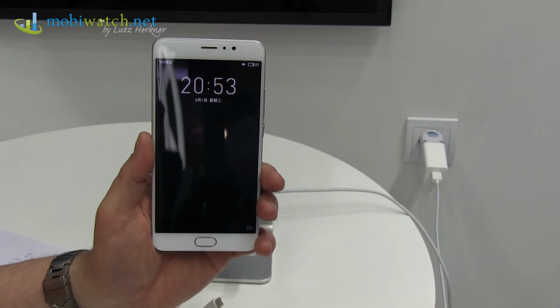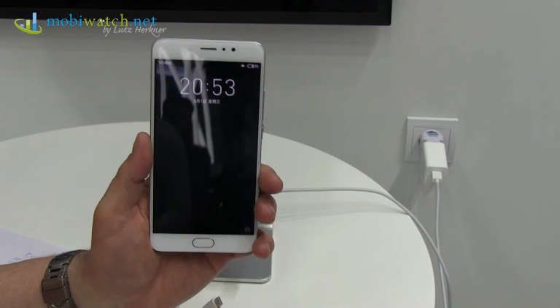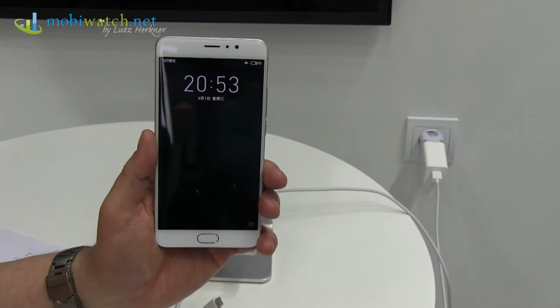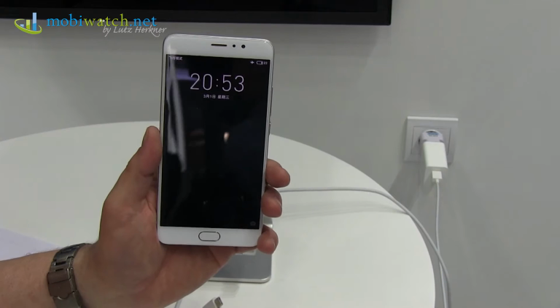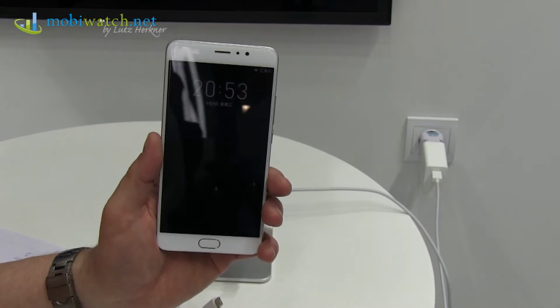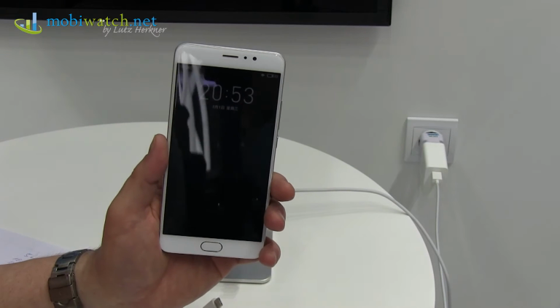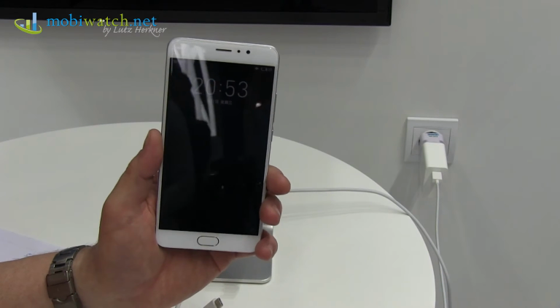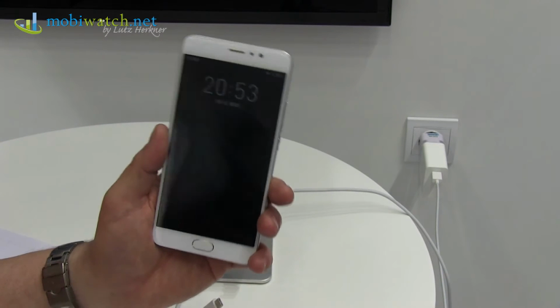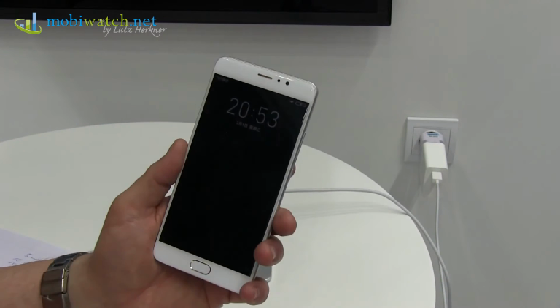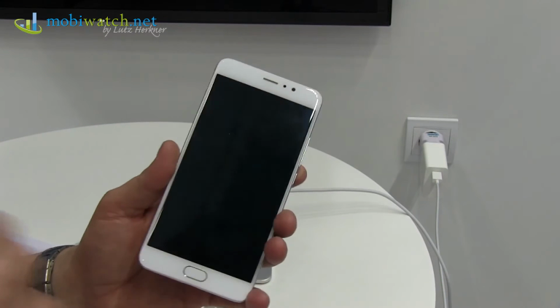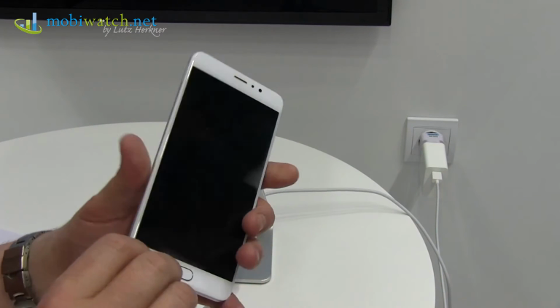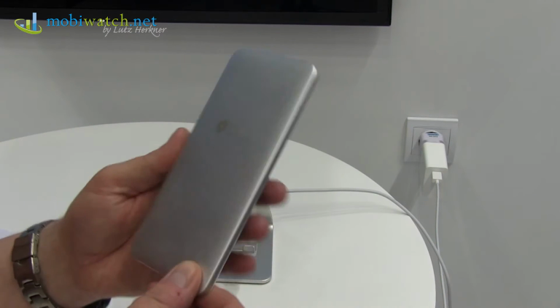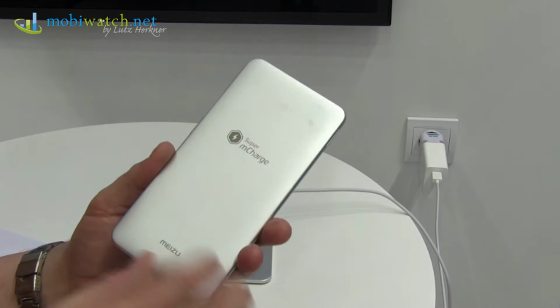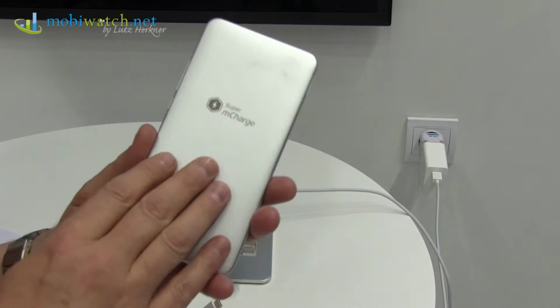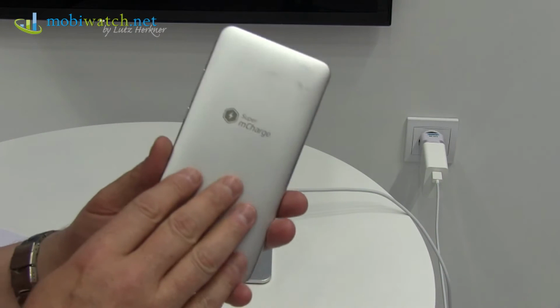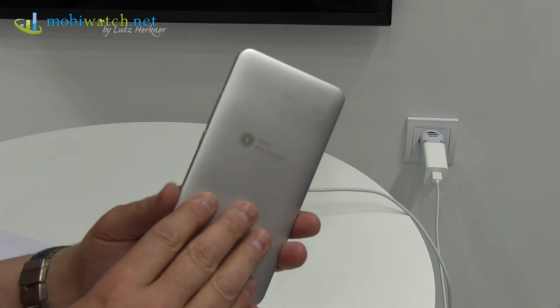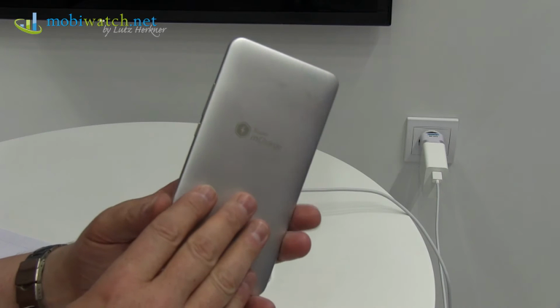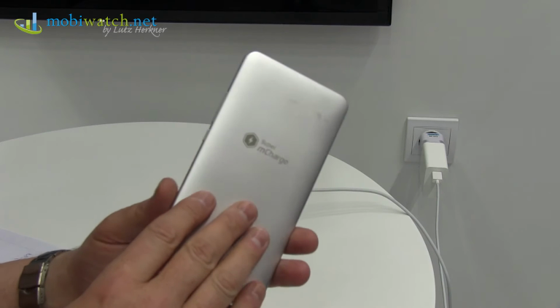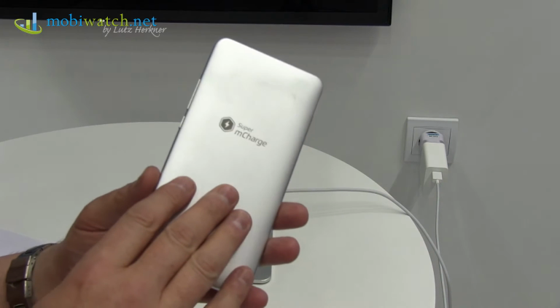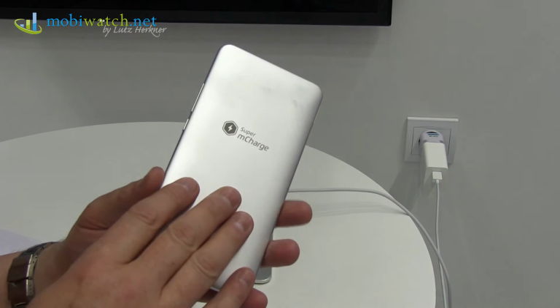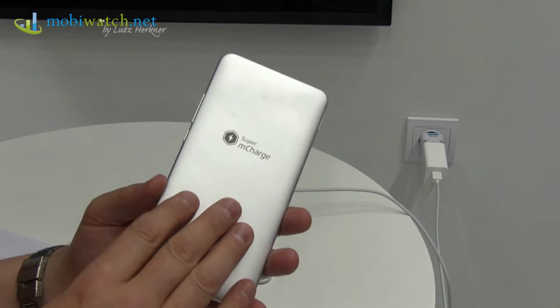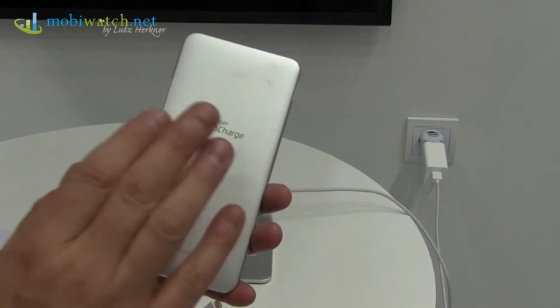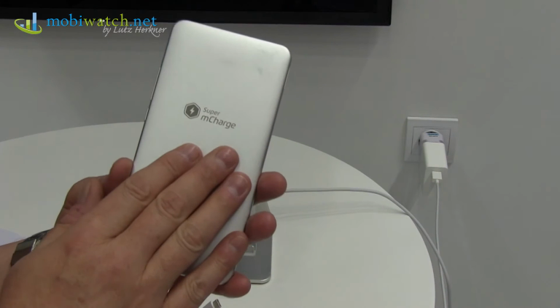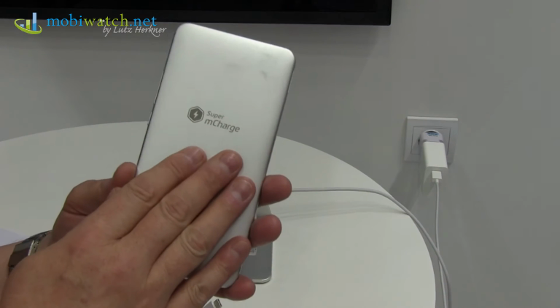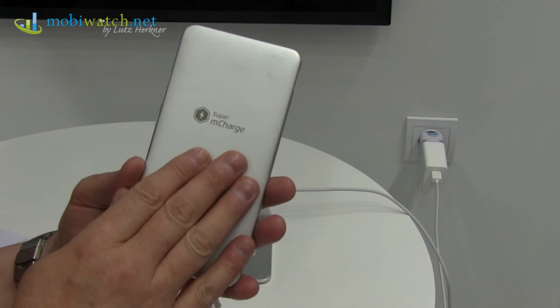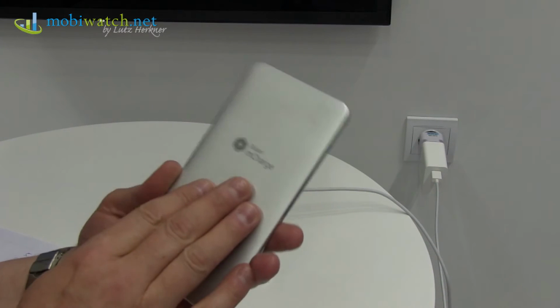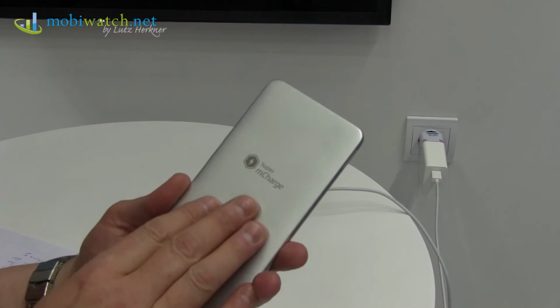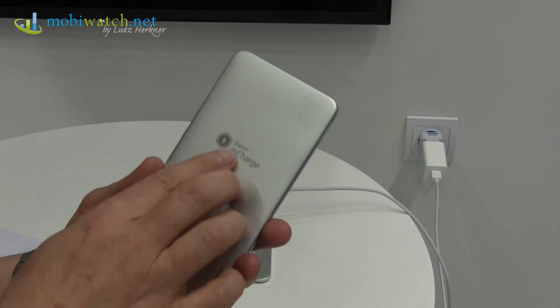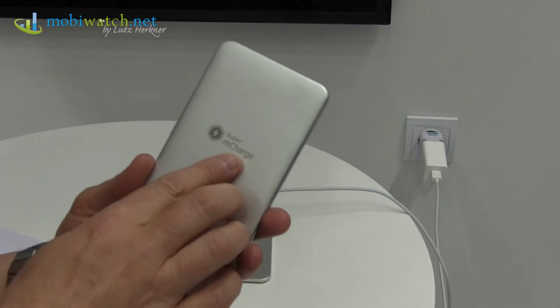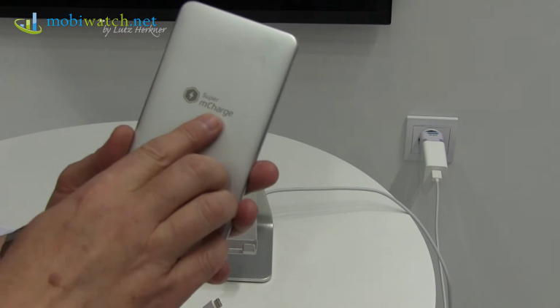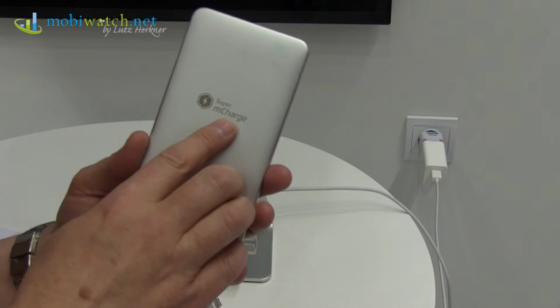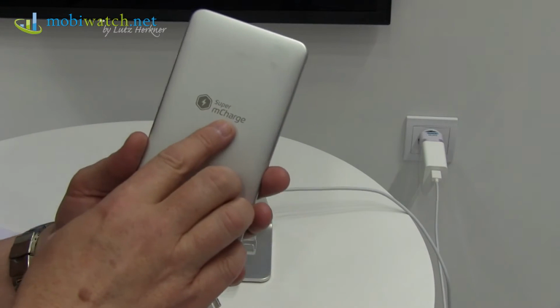Meizu is showing a new technology here in Barcelona at the Mobile World Congress. It's not the phone itself that's interesting for now, at least — it's what's inside. And that's a new technology called Super mCharge.